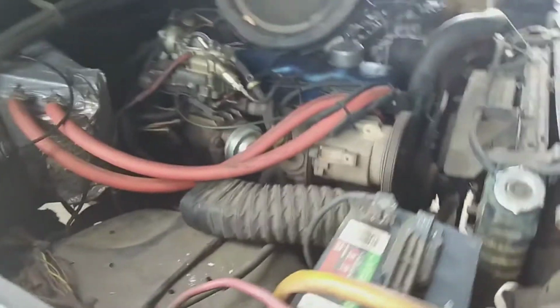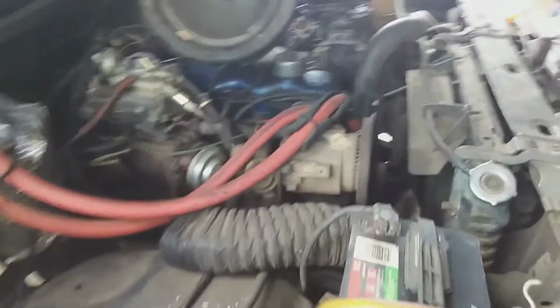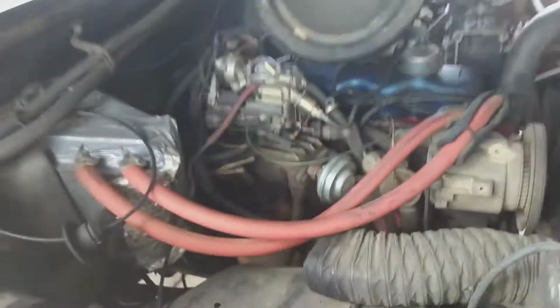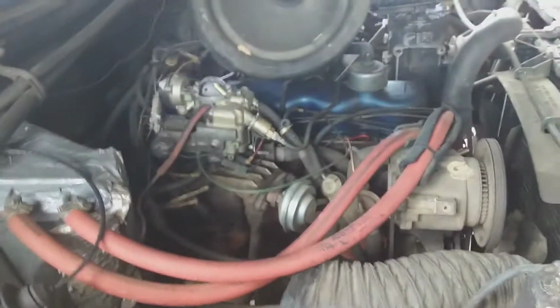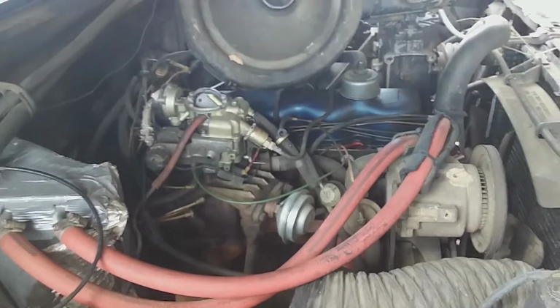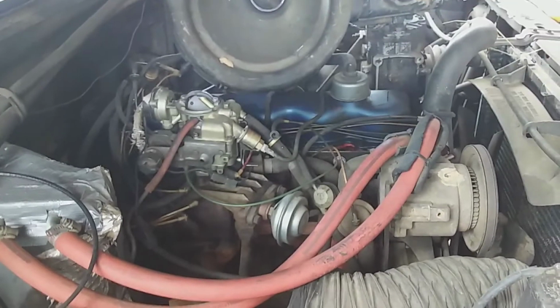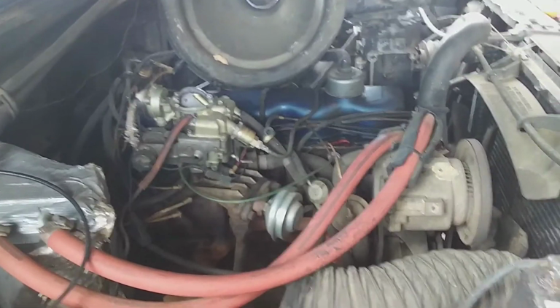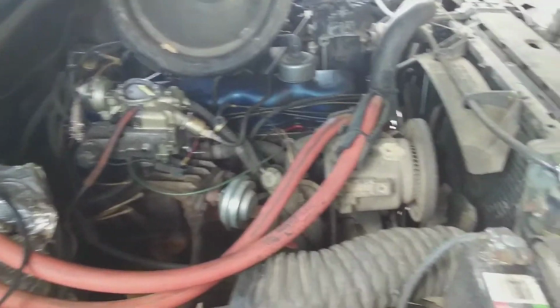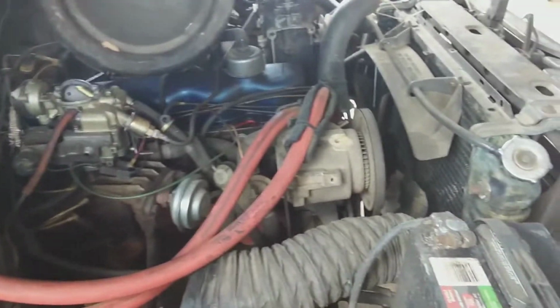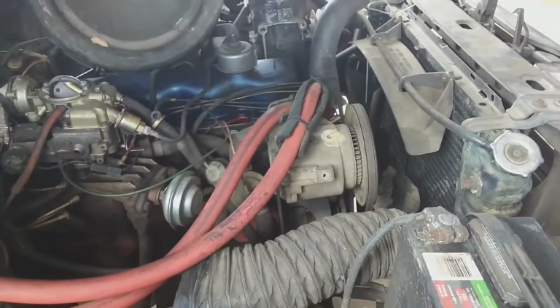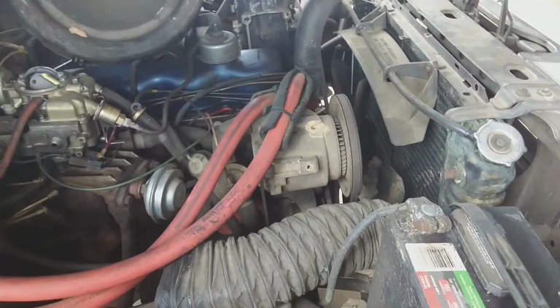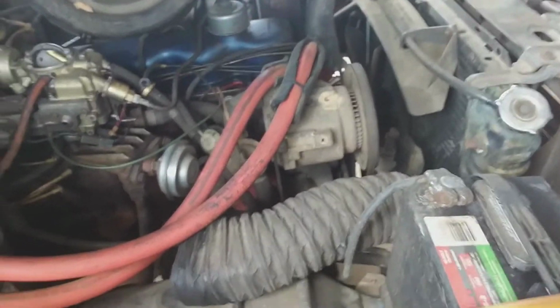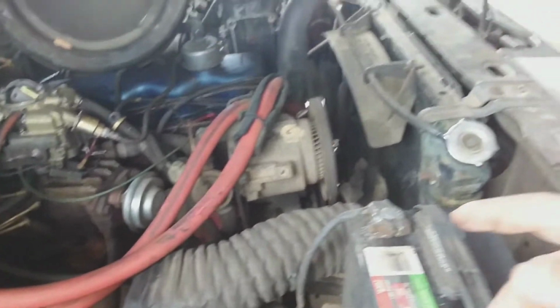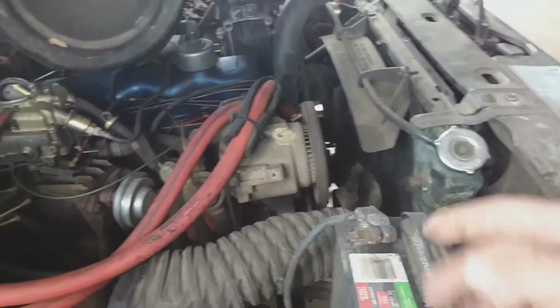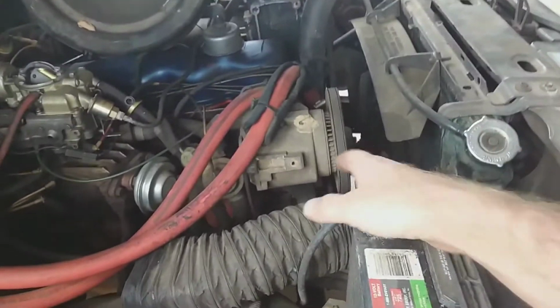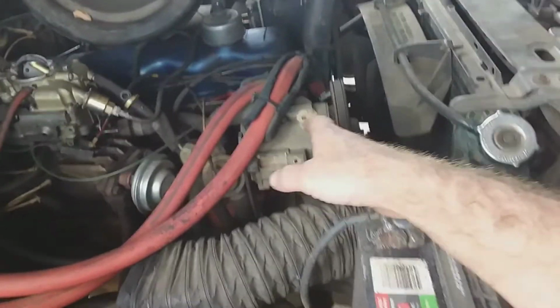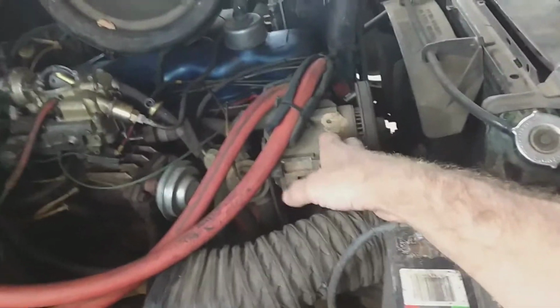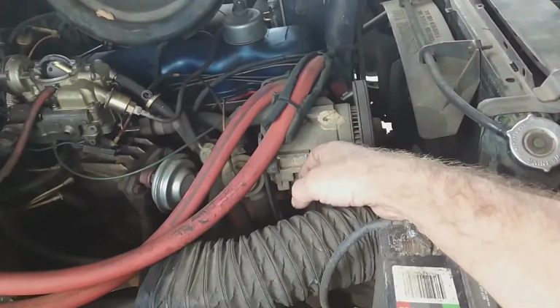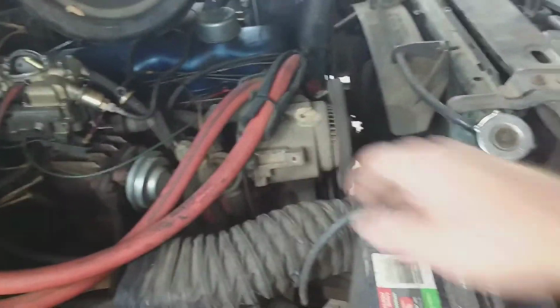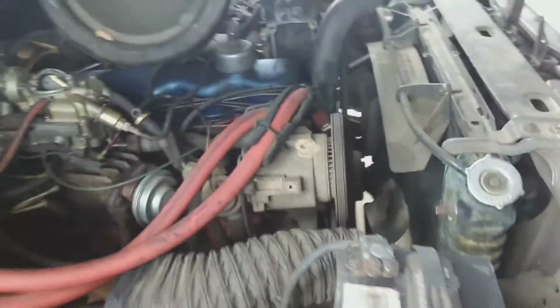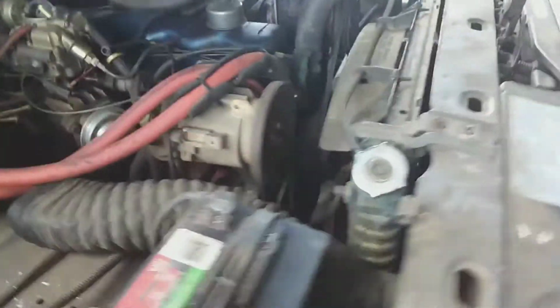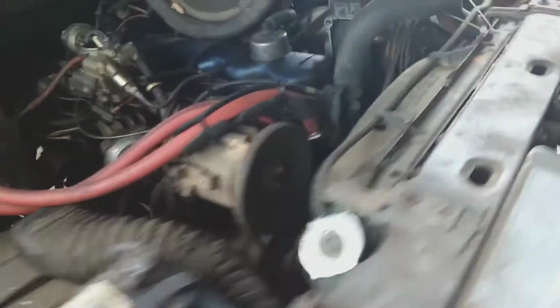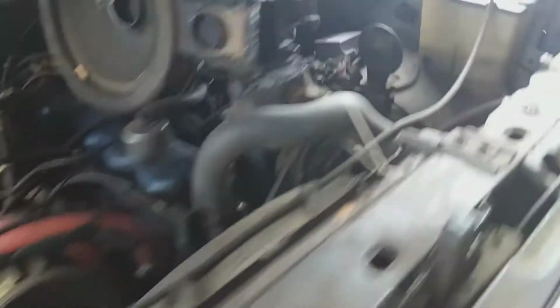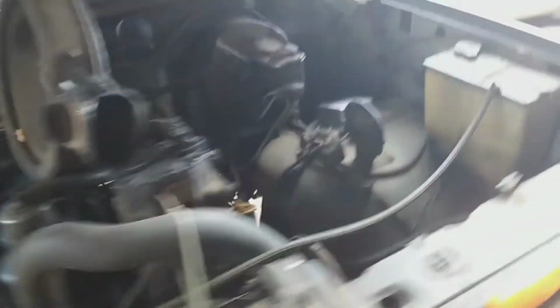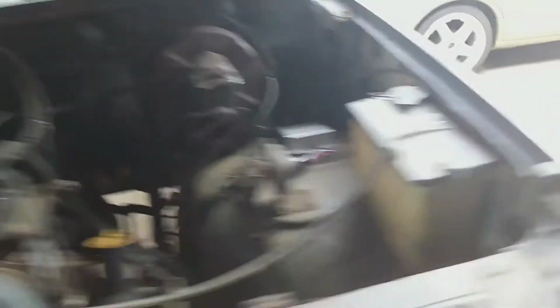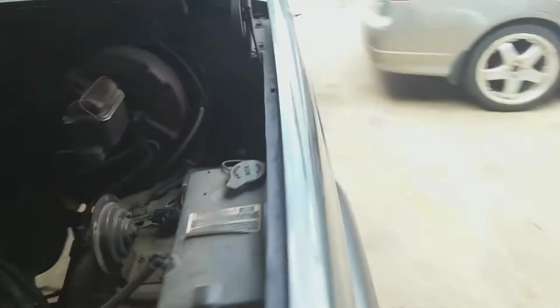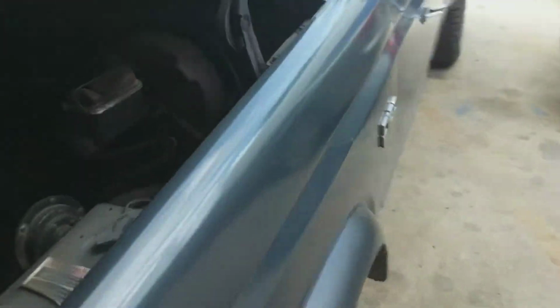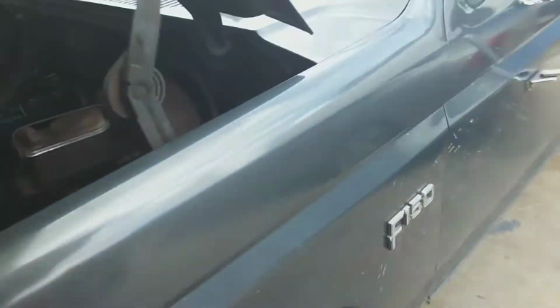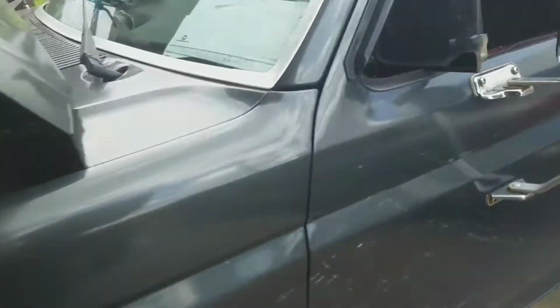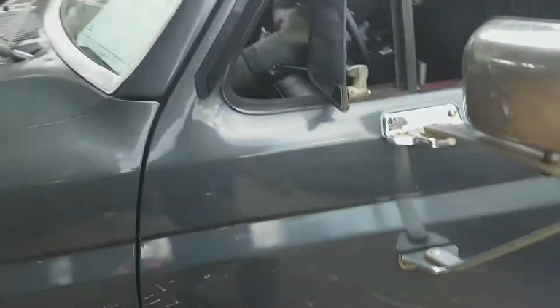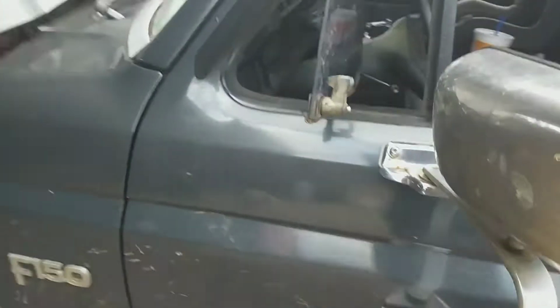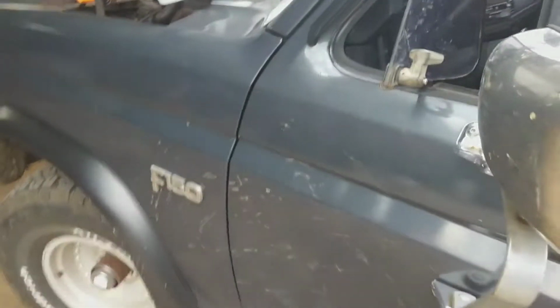I'm just curious — how's it going to run any different if I take this belt off that smog pump? Let's see what it runs like right now.